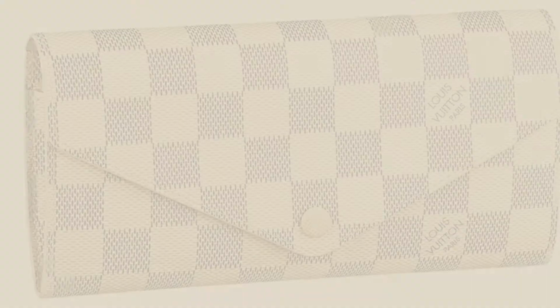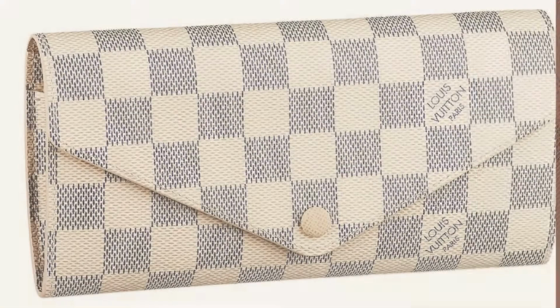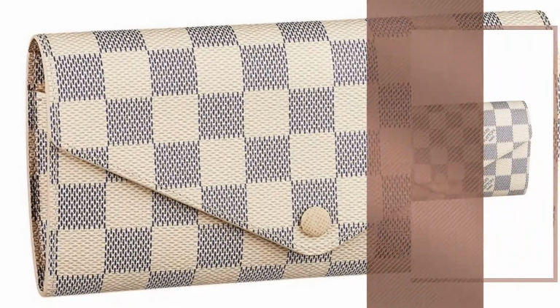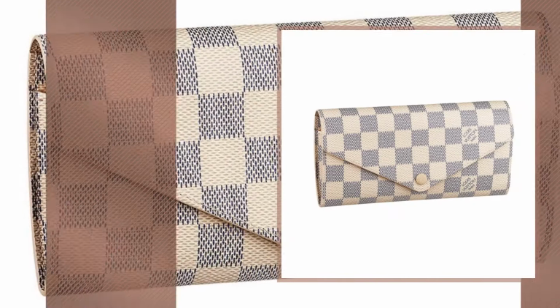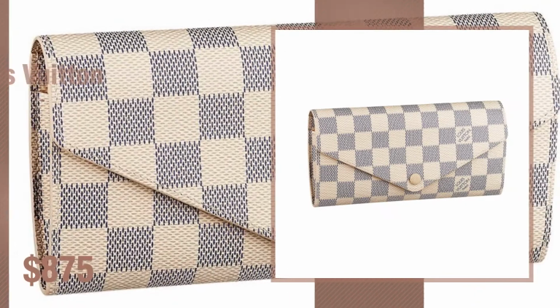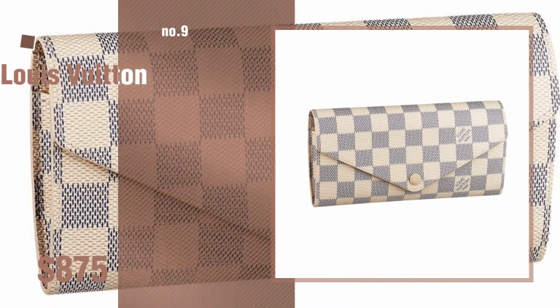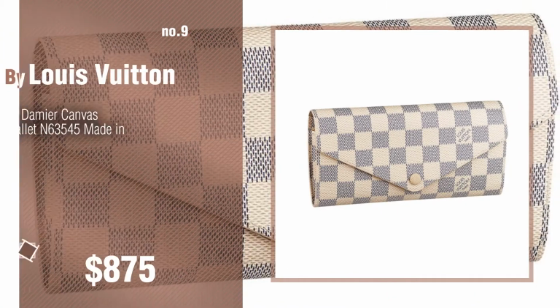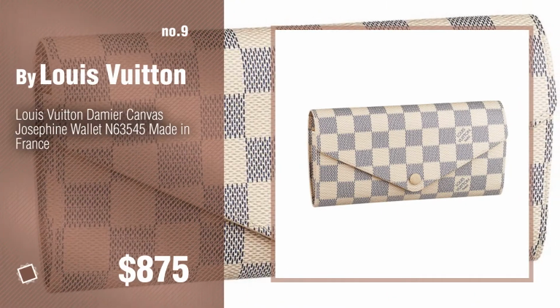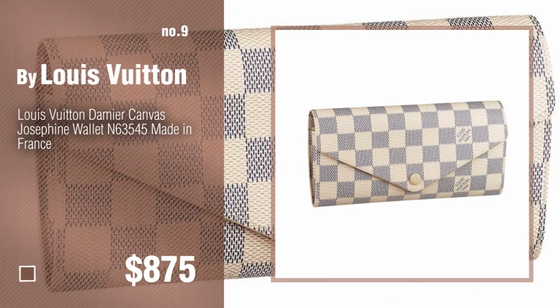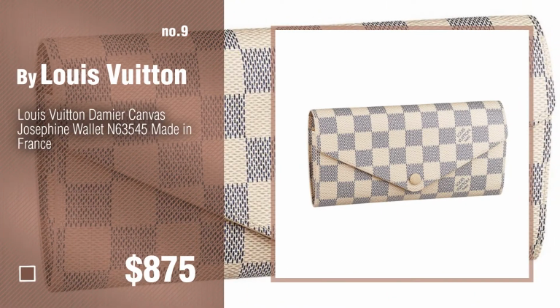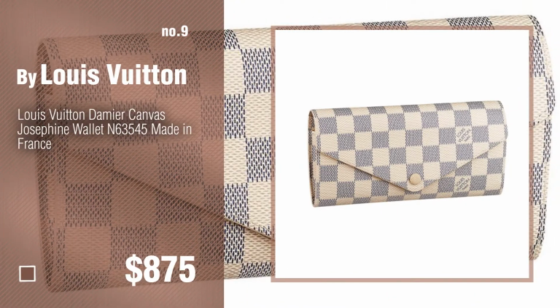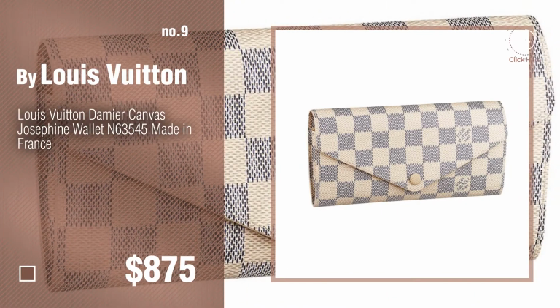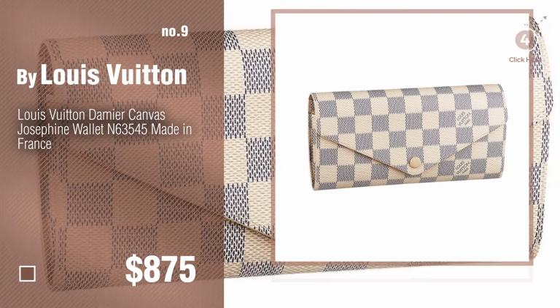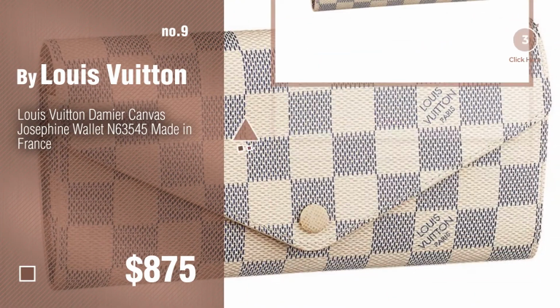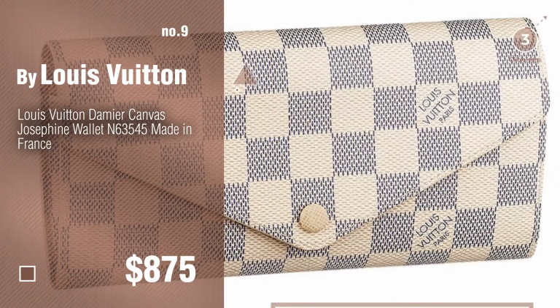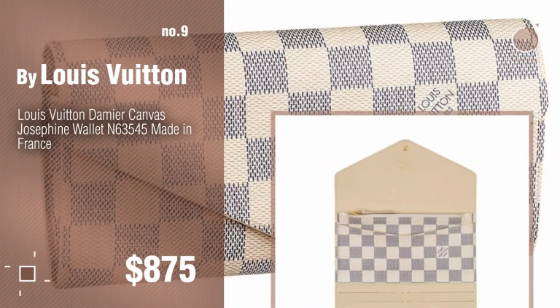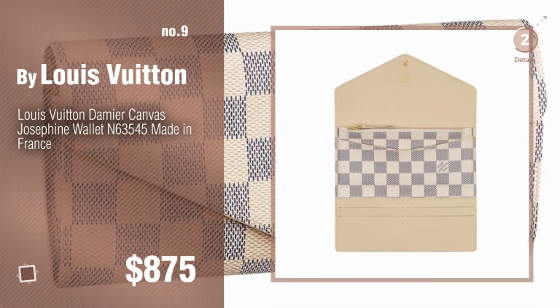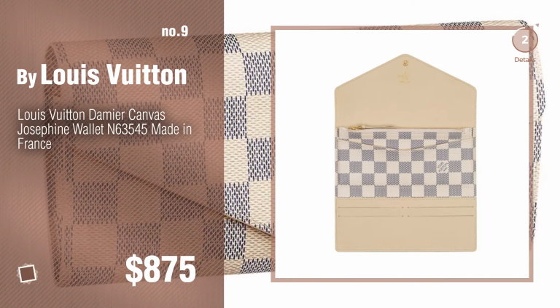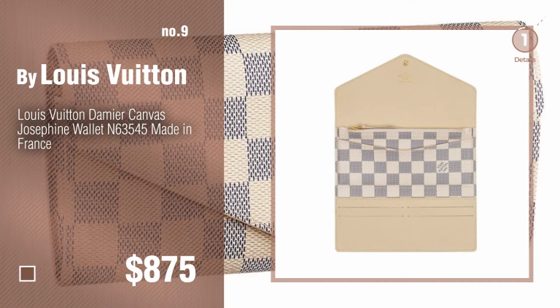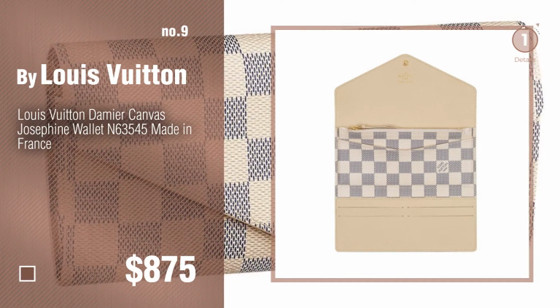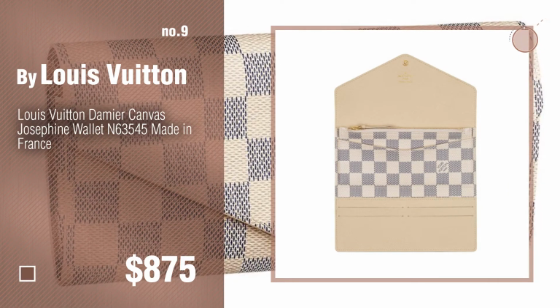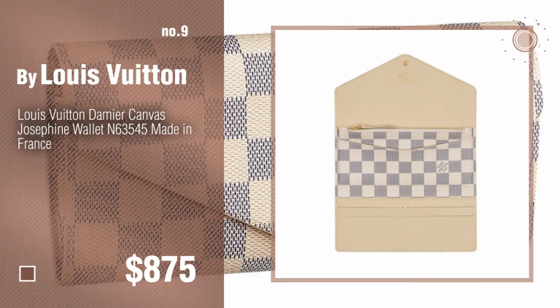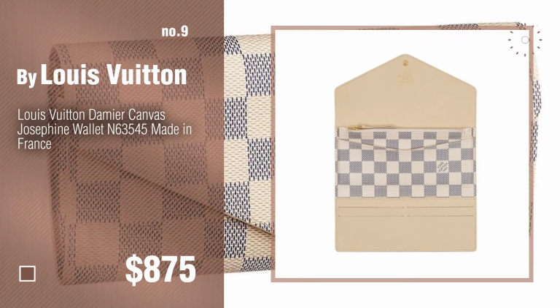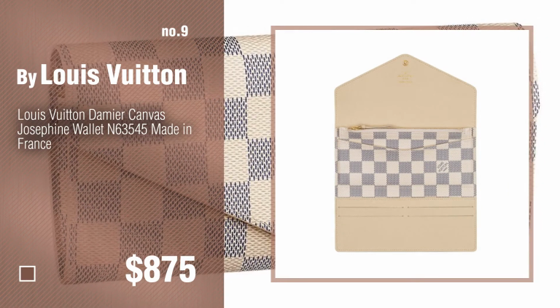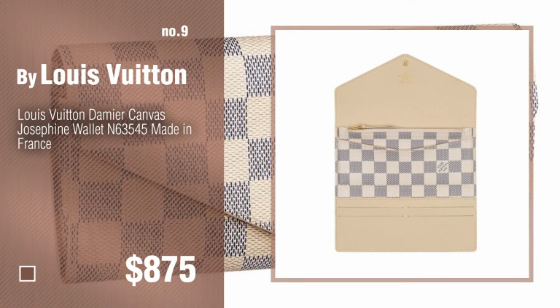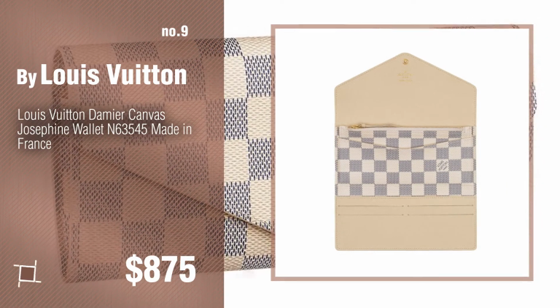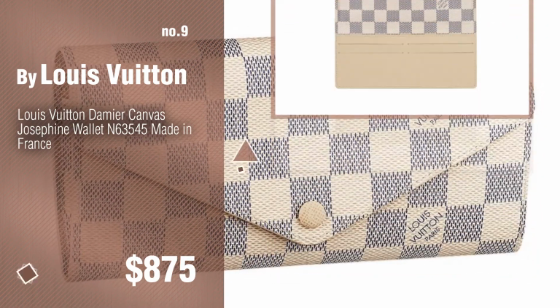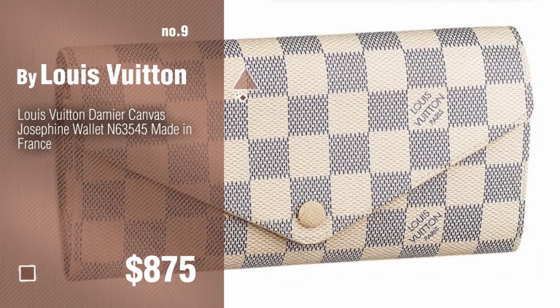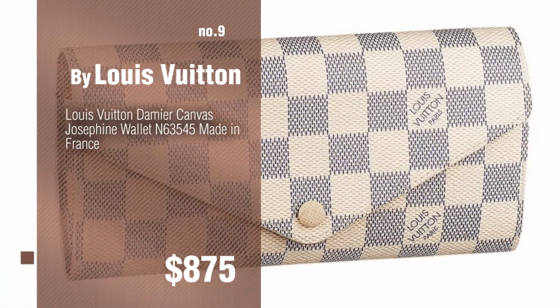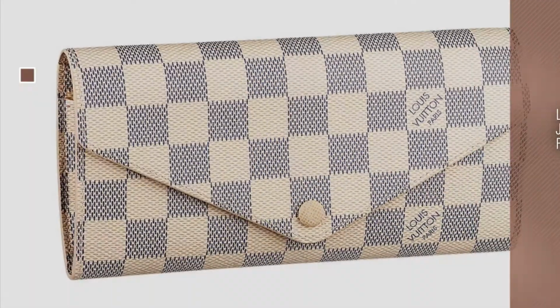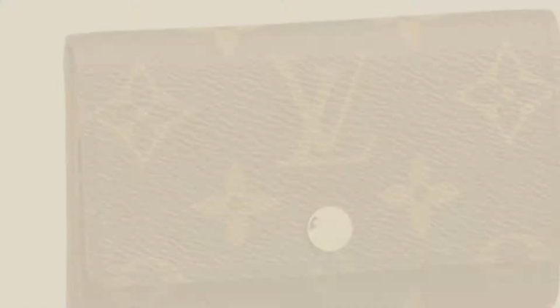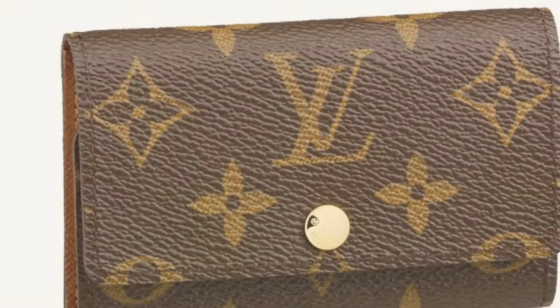Number nine. The Louis Vuitton handbags and wallets 2018 new arrivals were collected from the most trusted online retailers like Amazon and Best Buy. Number ten.